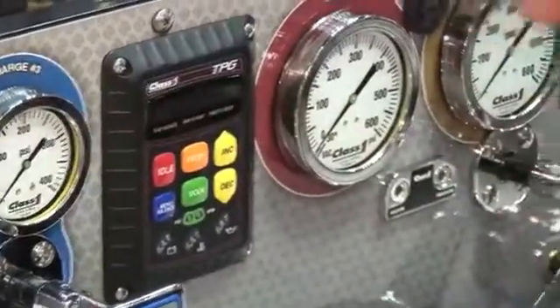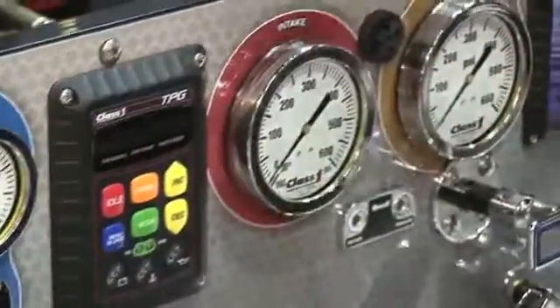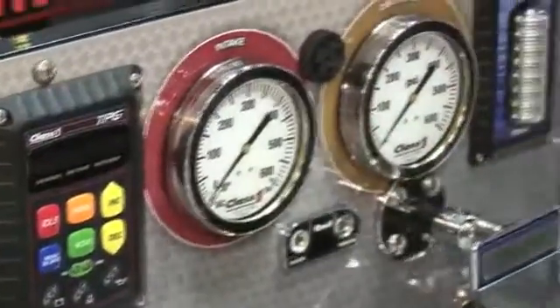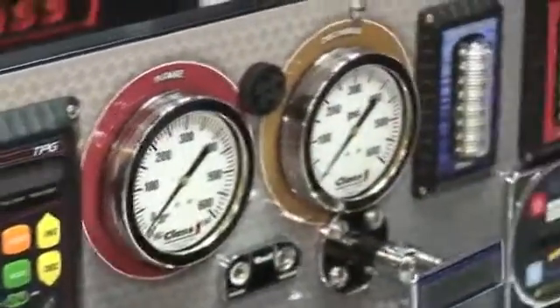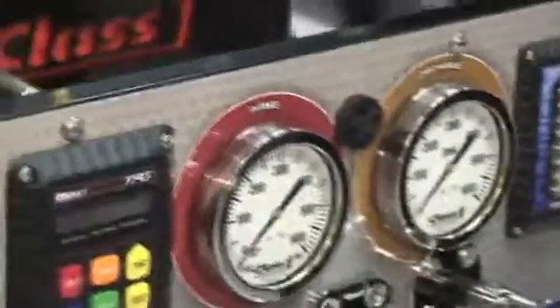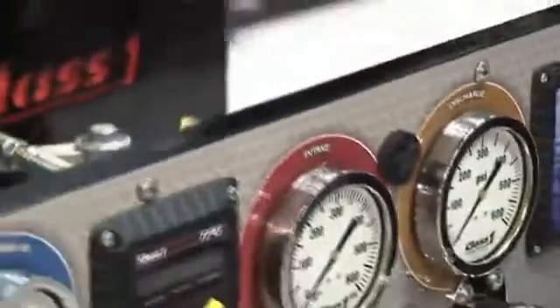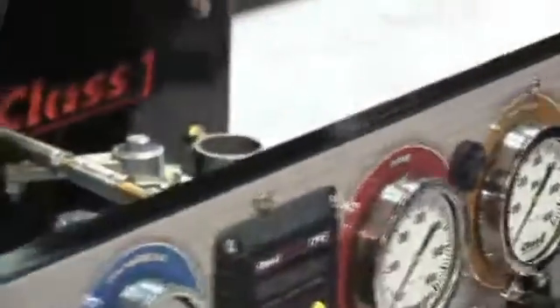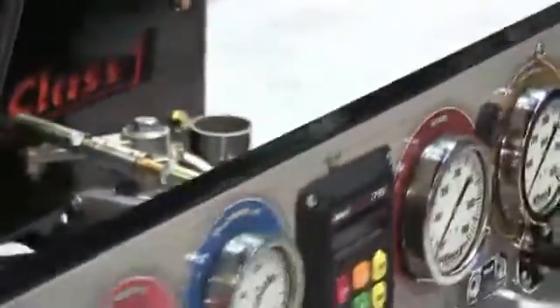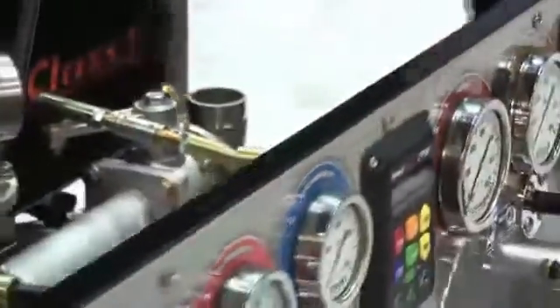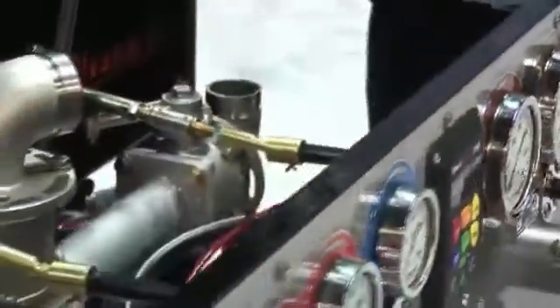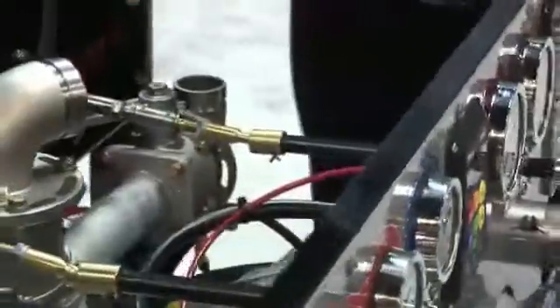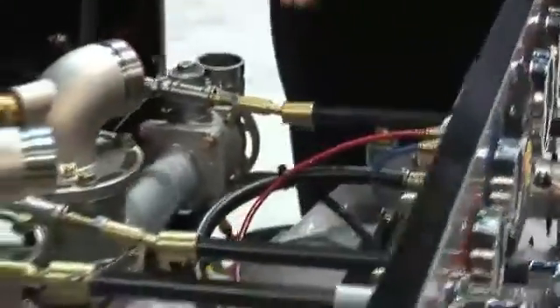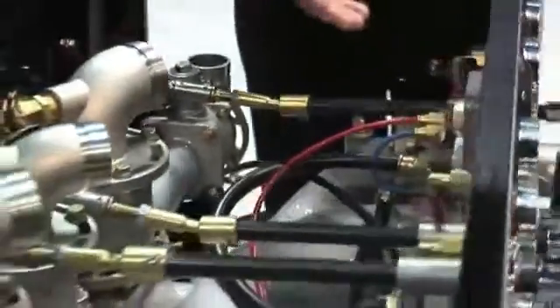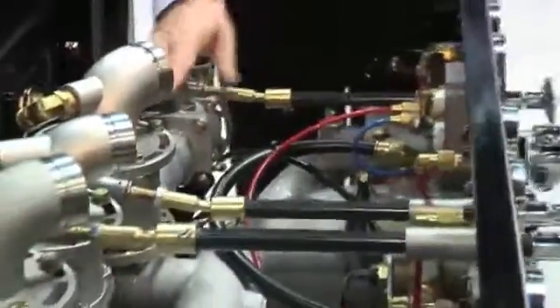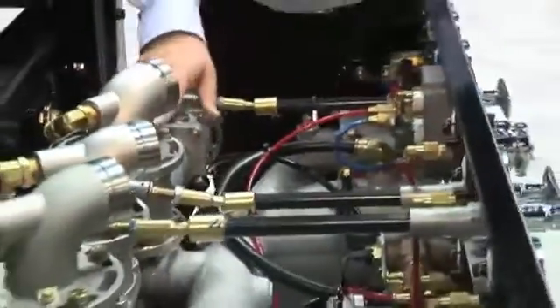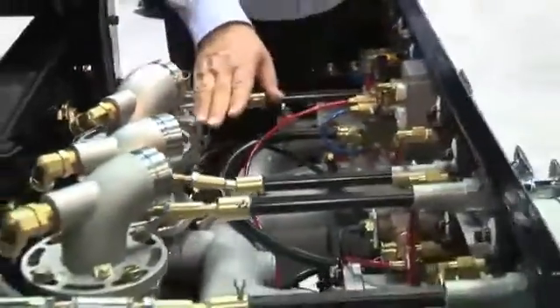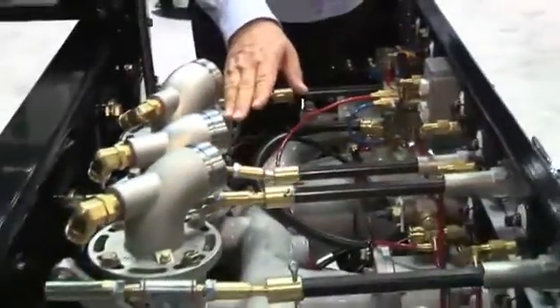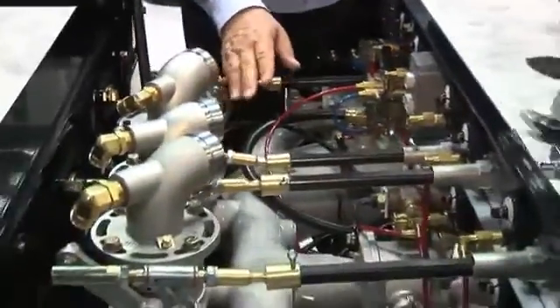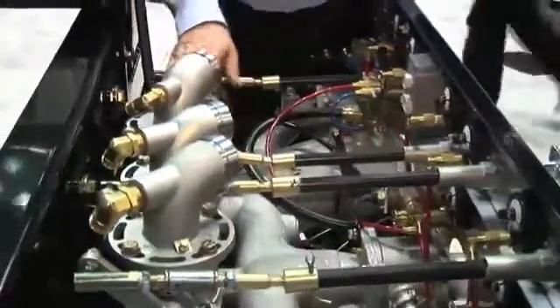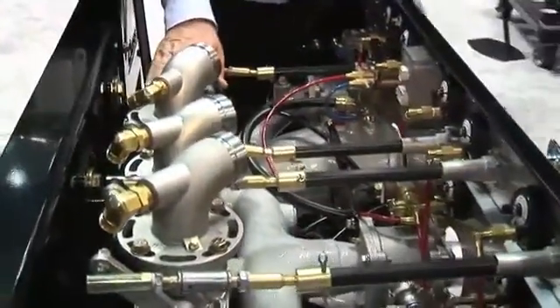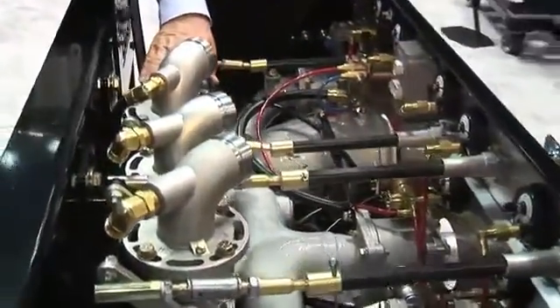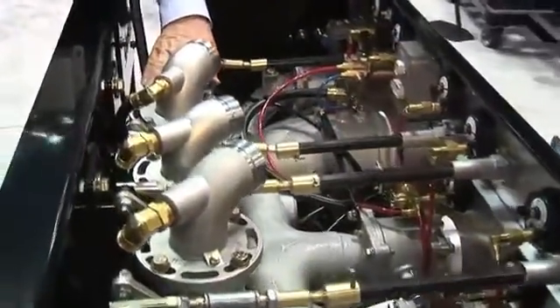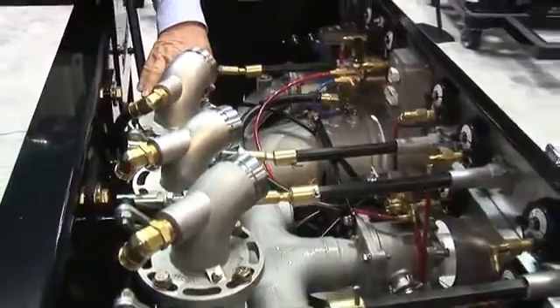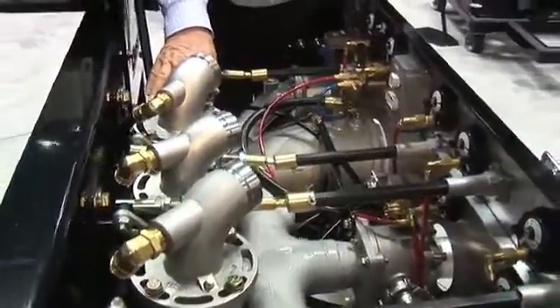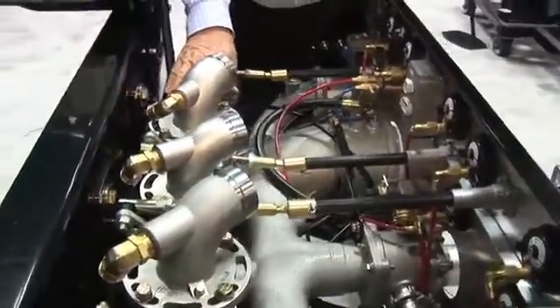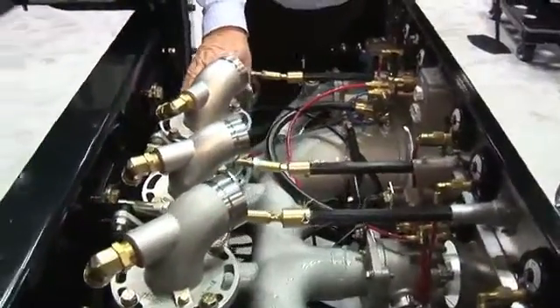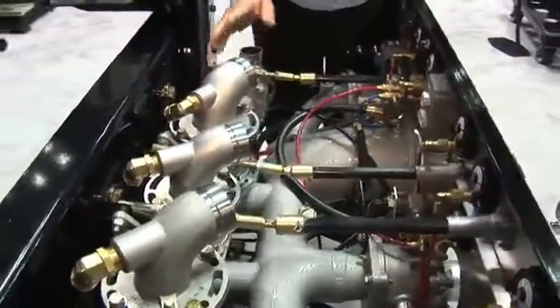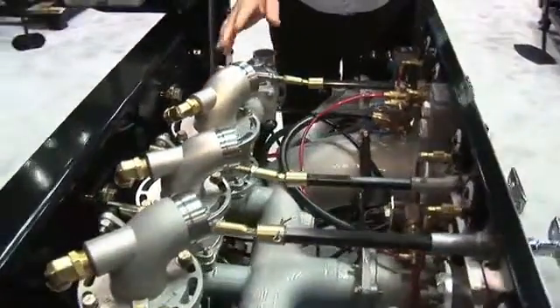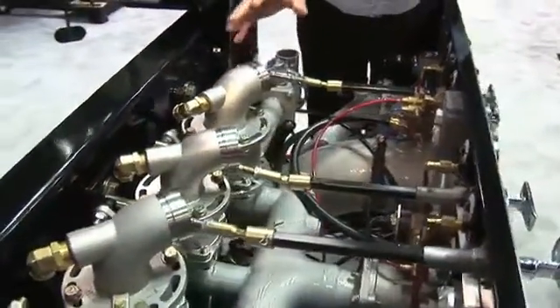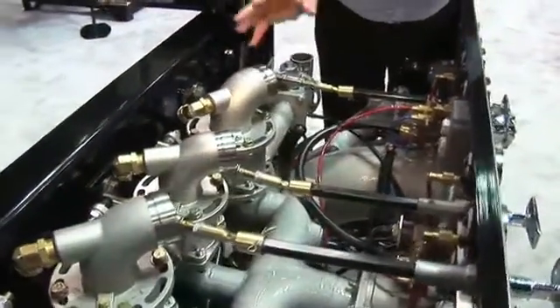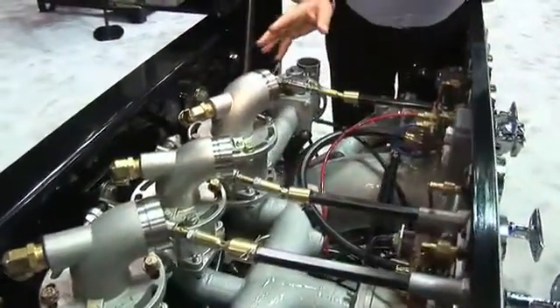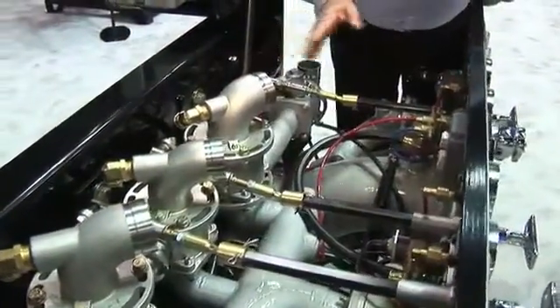If you look inside here, all of our plumbing is stainless steel plumbing. We've got our valves — they're all stainless steel valves. These are the Class One valves, which we've had very good luck with. Nice setup the way it's all arranged.